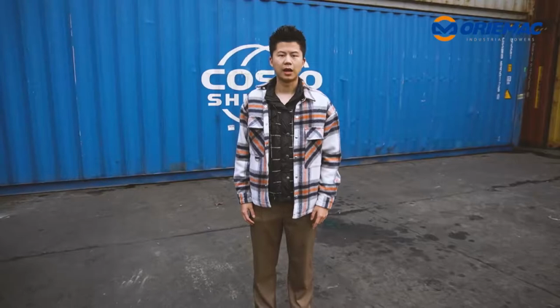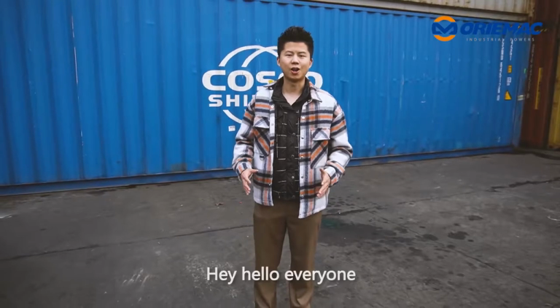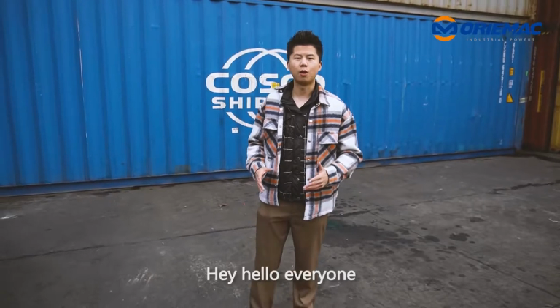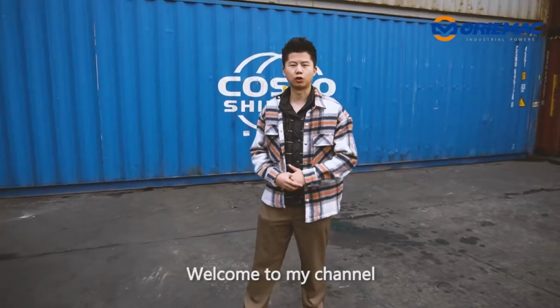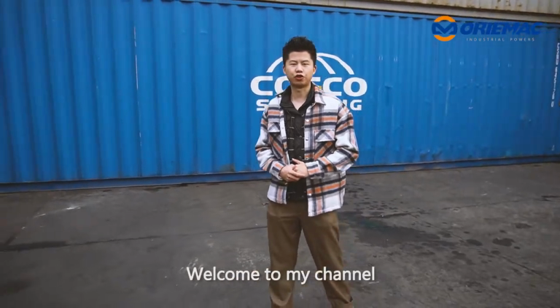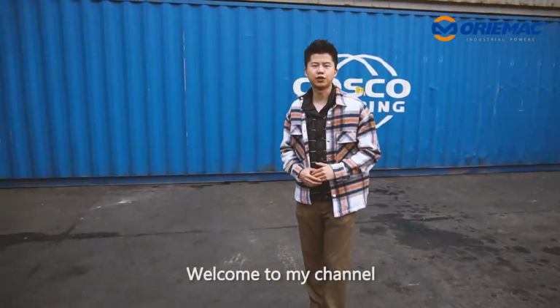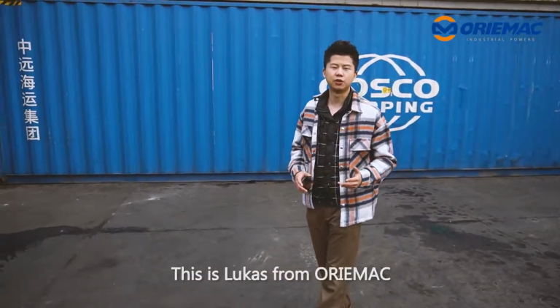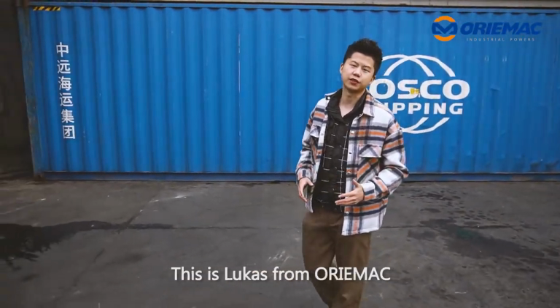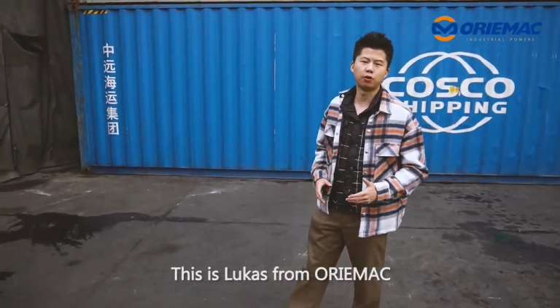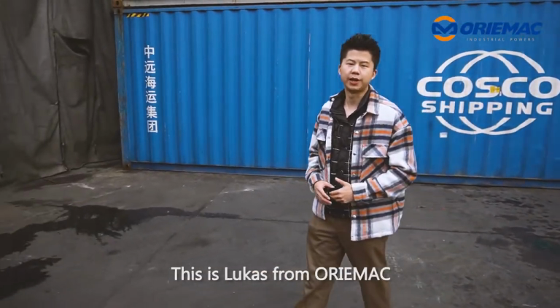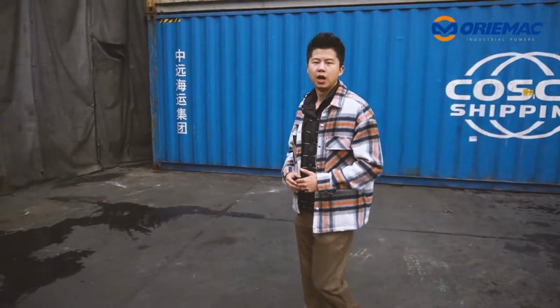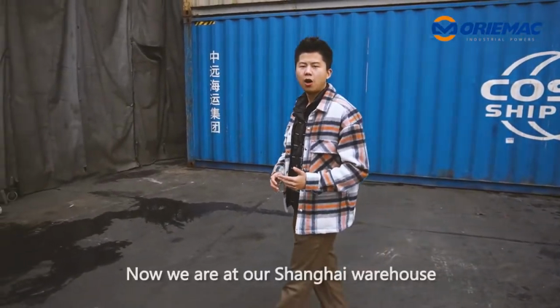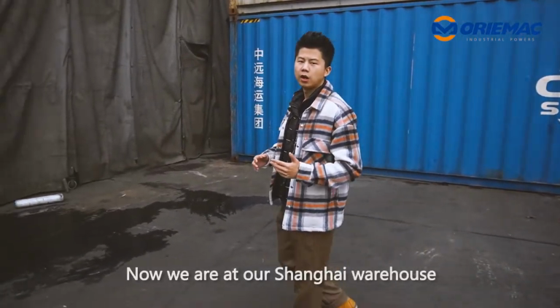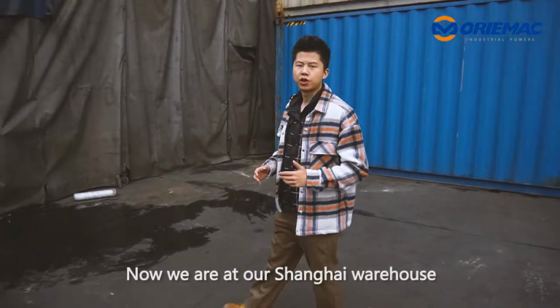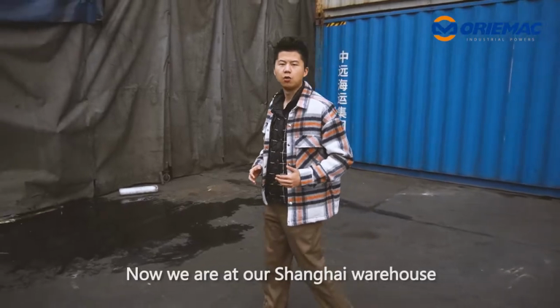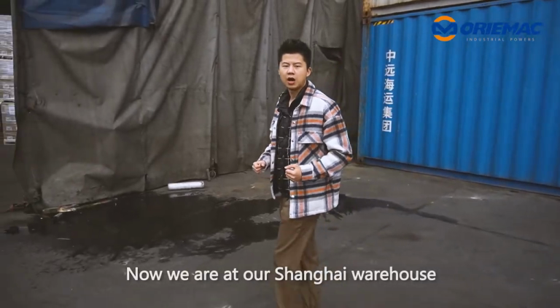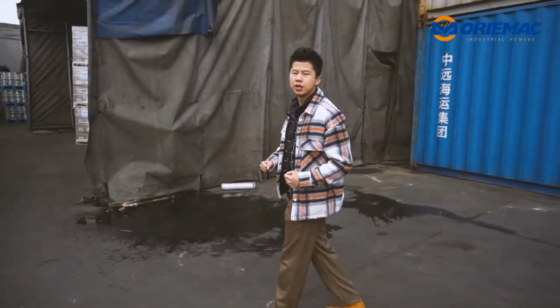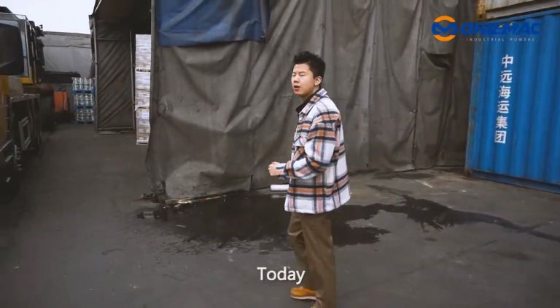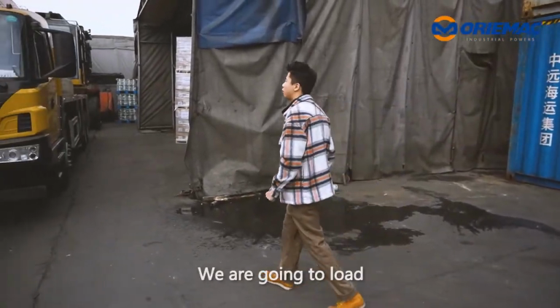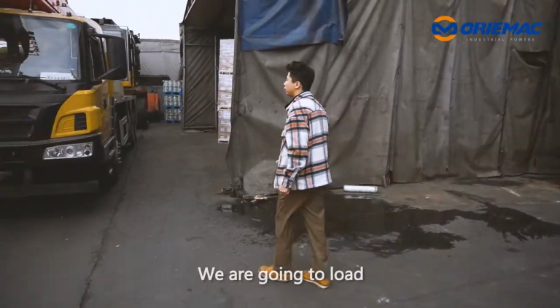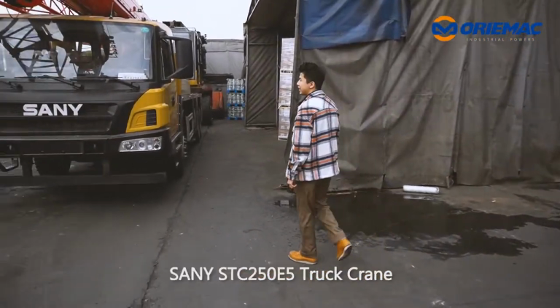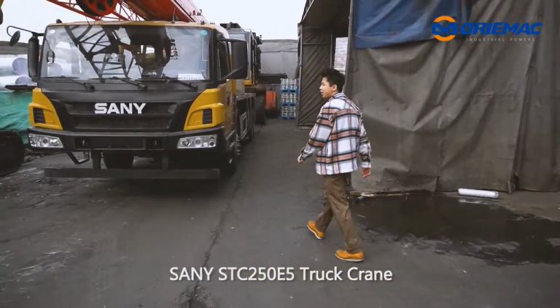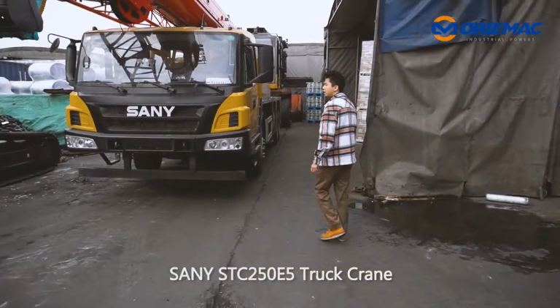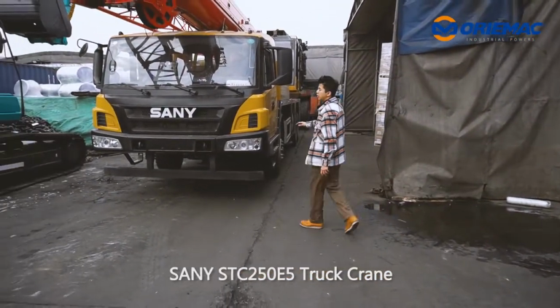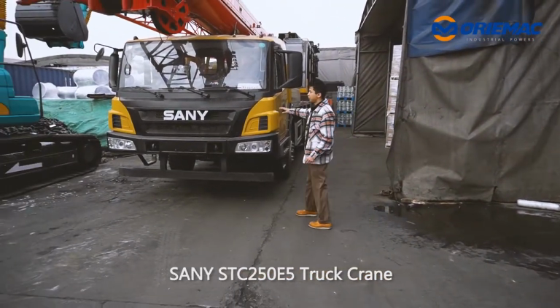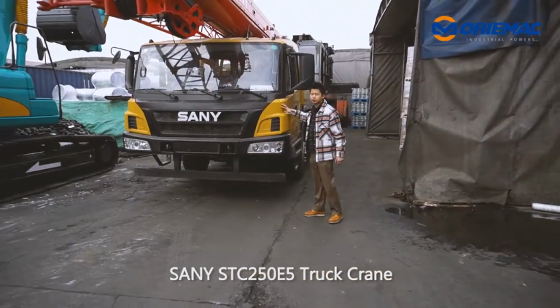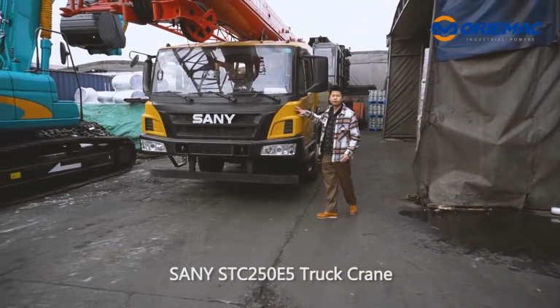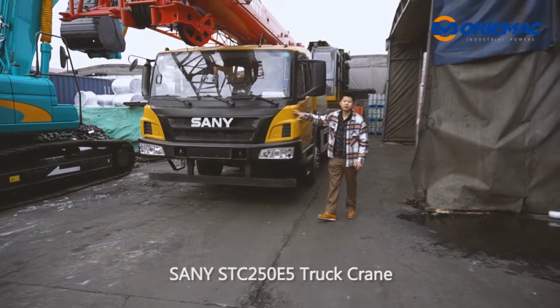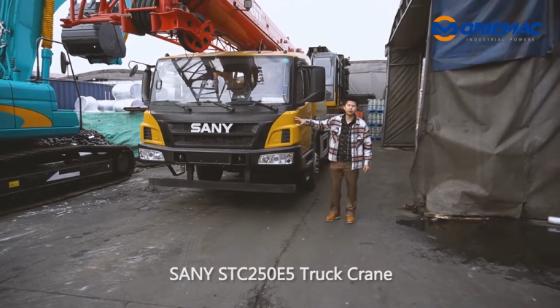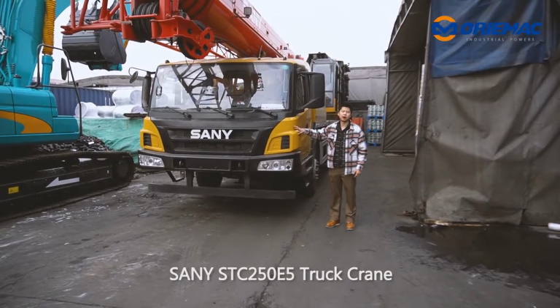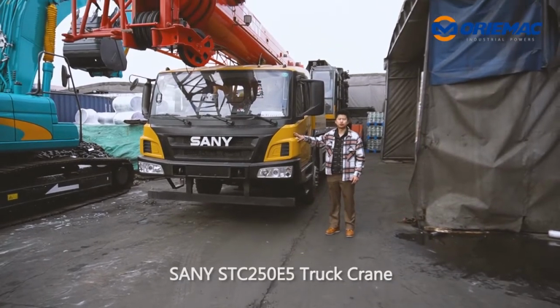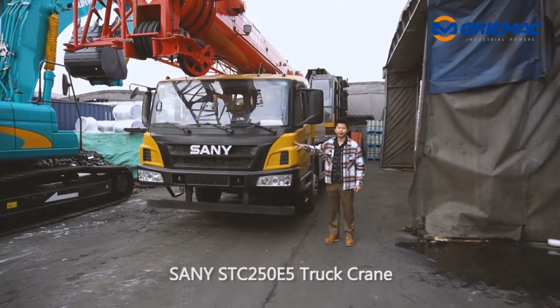Hey, hello everyone. Welcome to my channel. This is Lucas from our Mac. Now we are at our Shanghai warehouse. Today we are going to load the Sanyin STC250E5 truck crane.